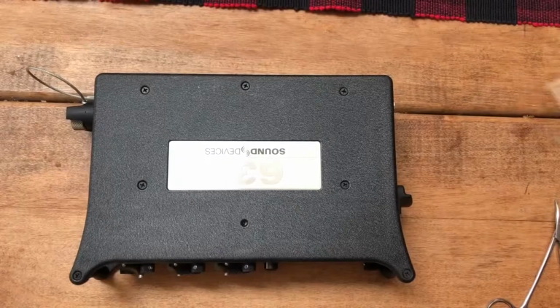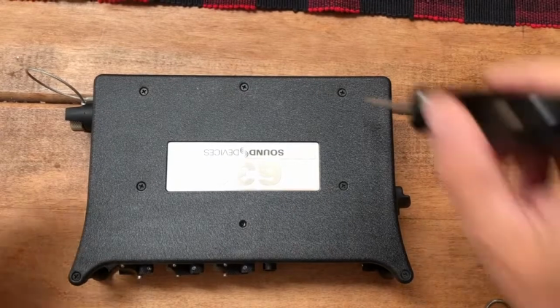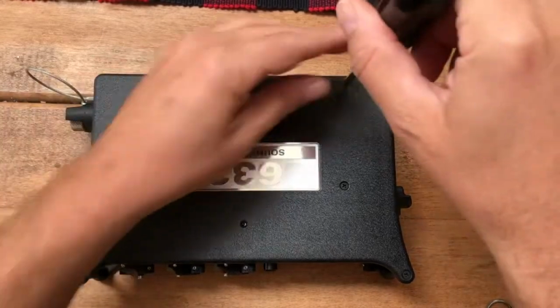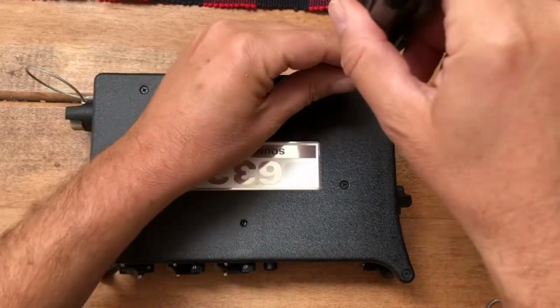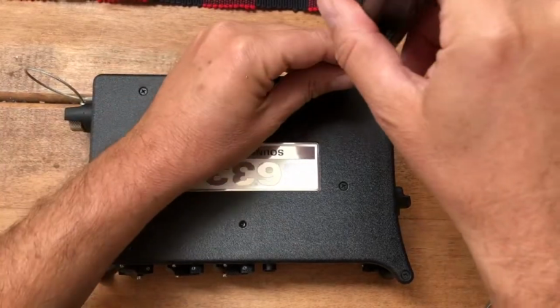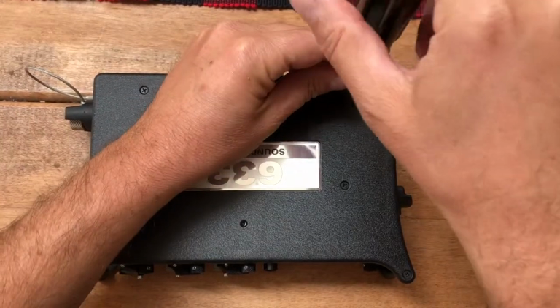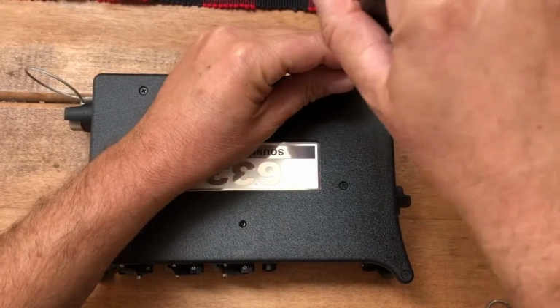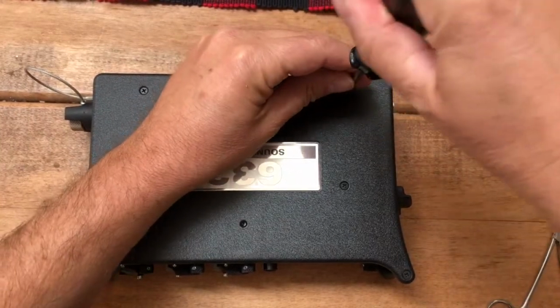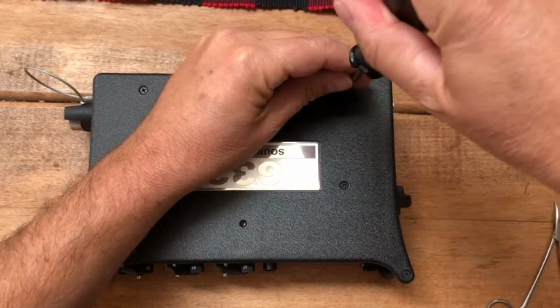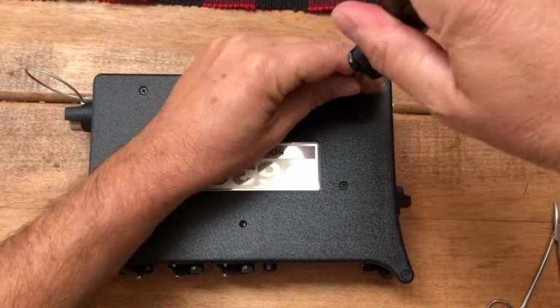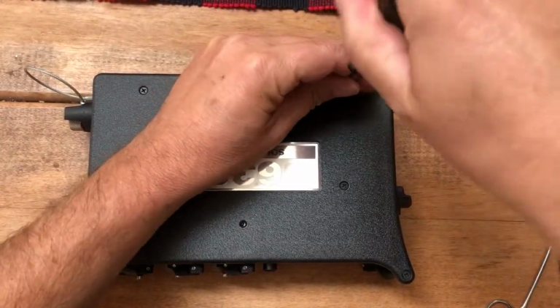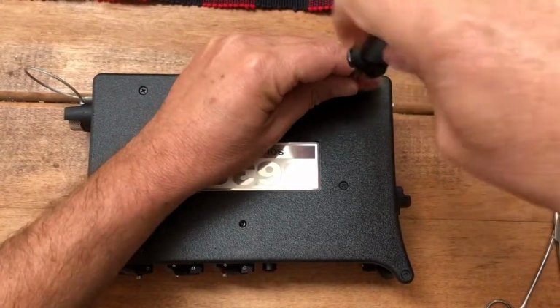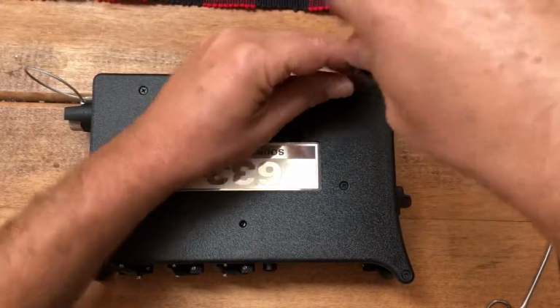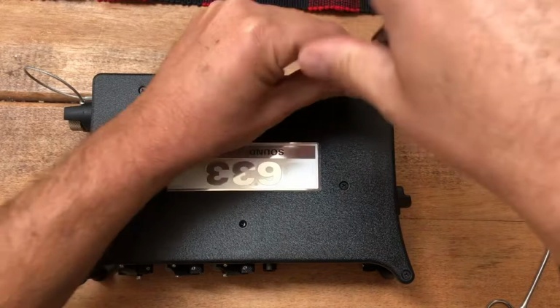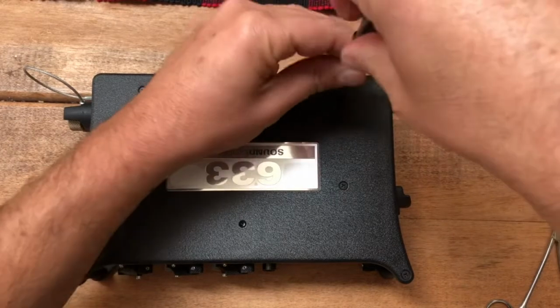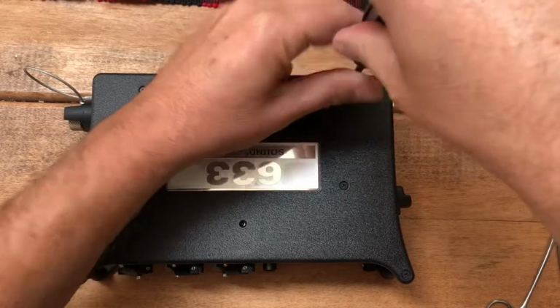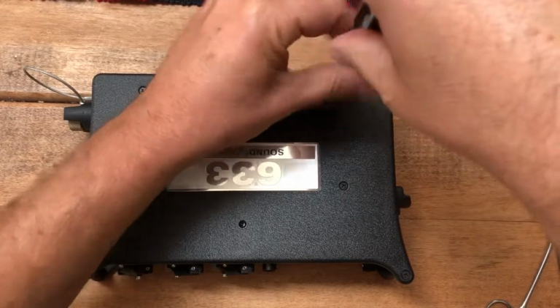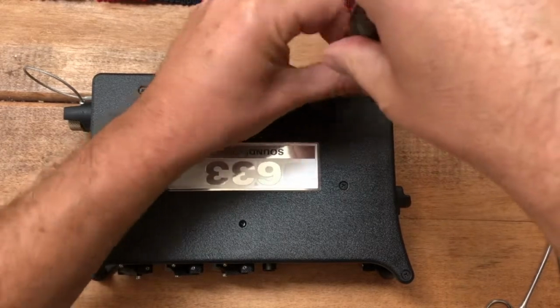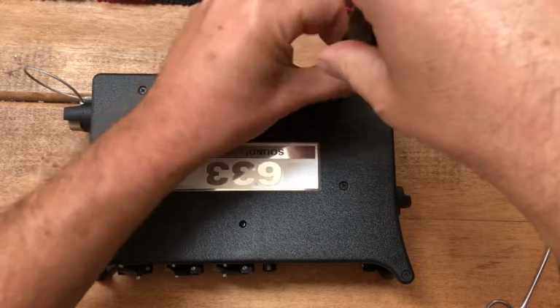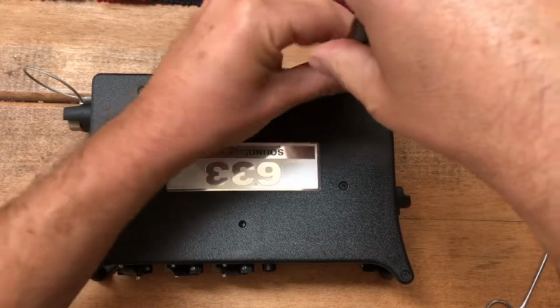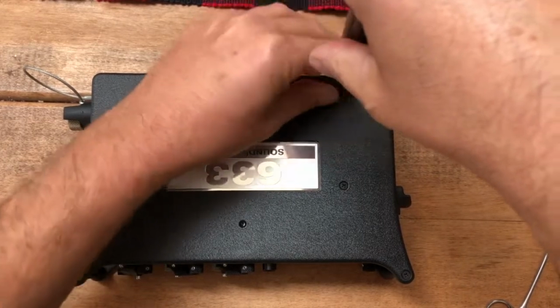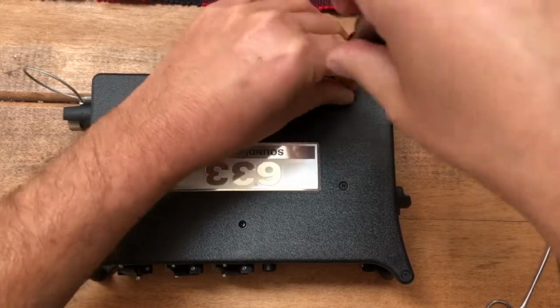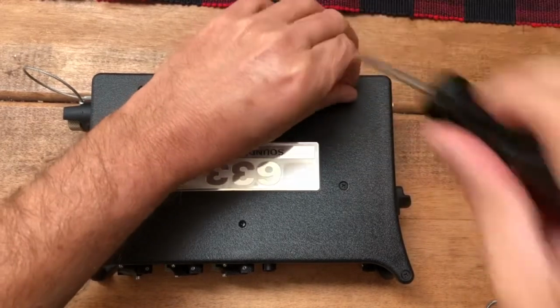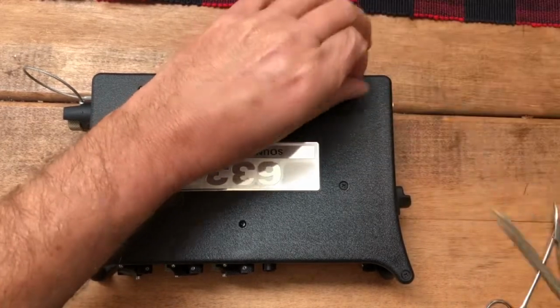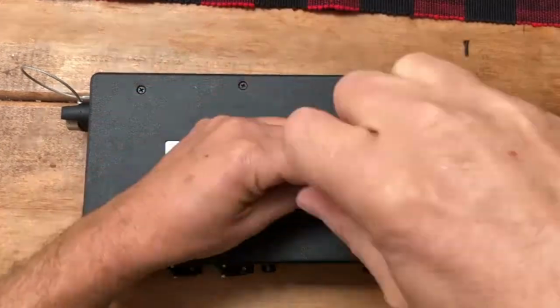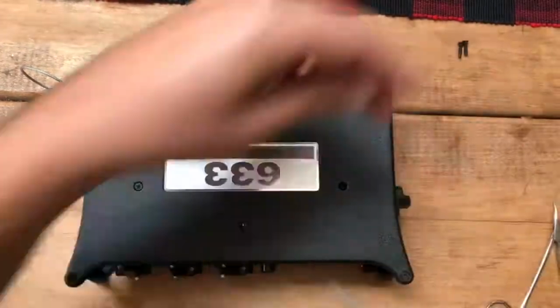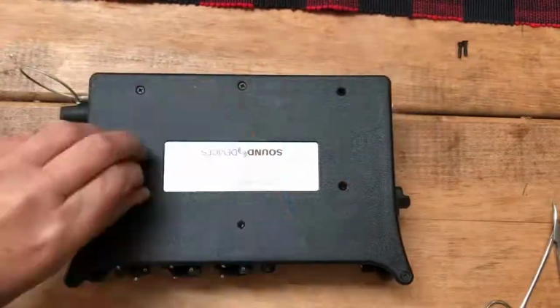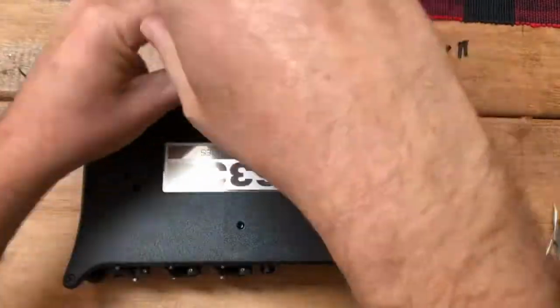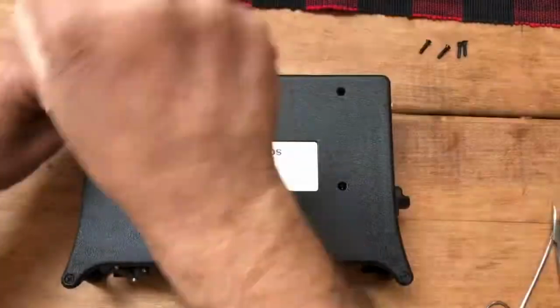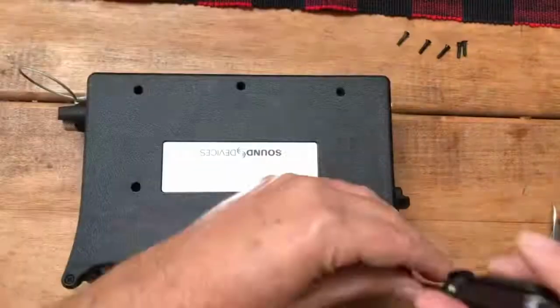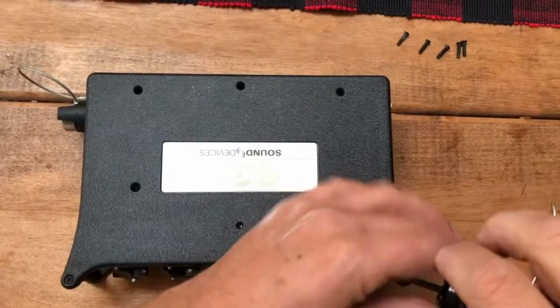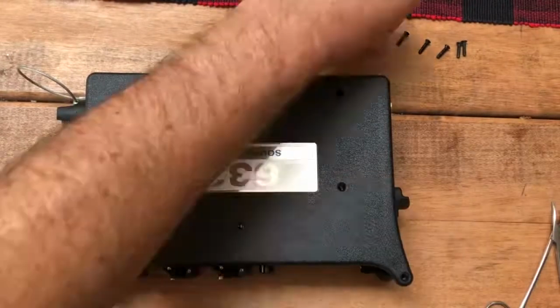First thing you need to do is remove all the screws from the top of the unit. This is pretty boring to watch so let's go ahead and just fast forward through all this — we've all got better things to do.